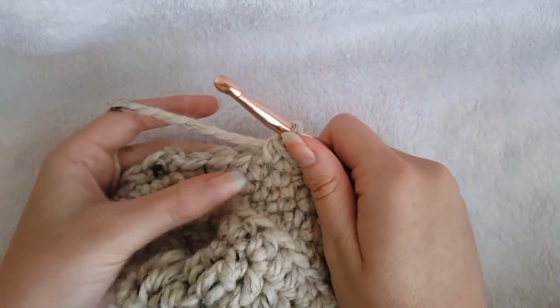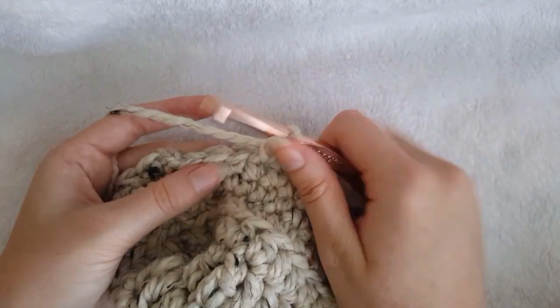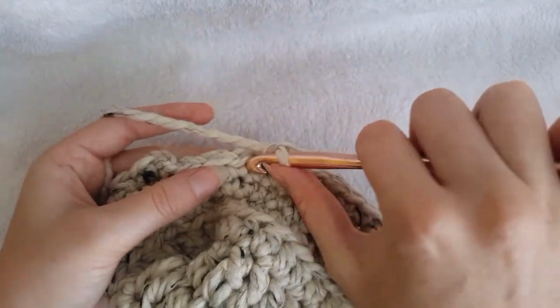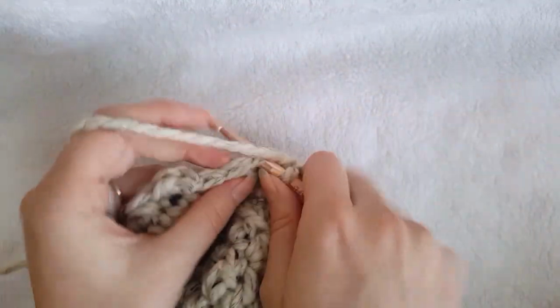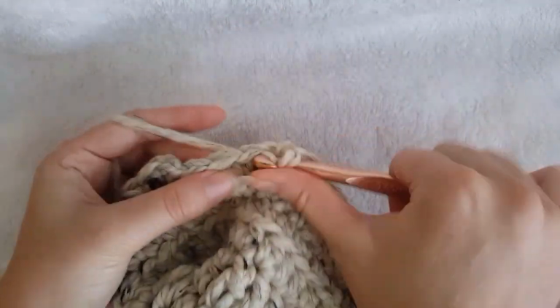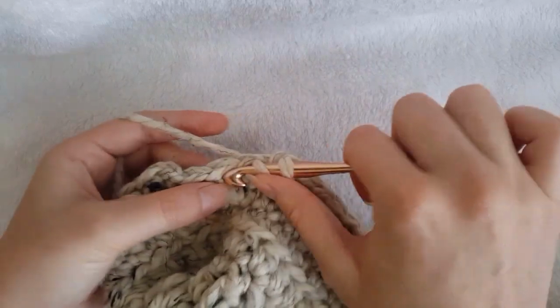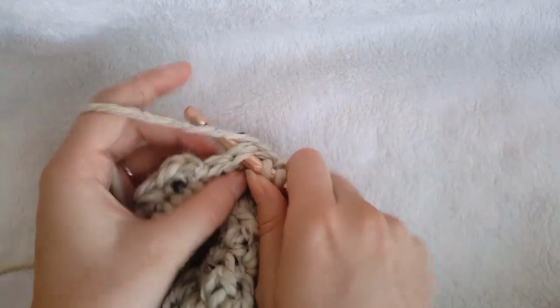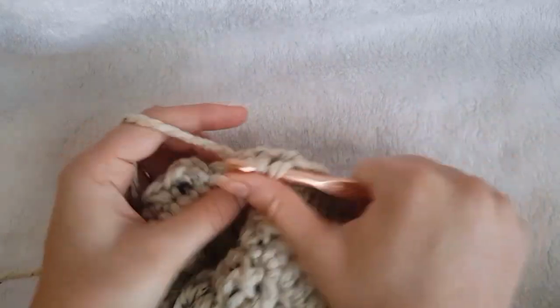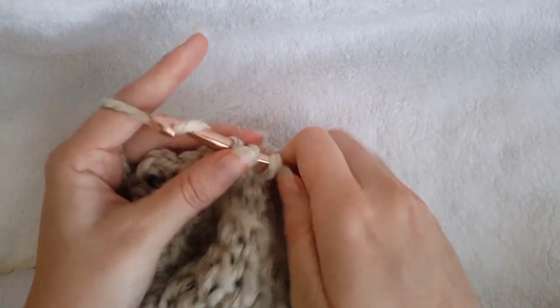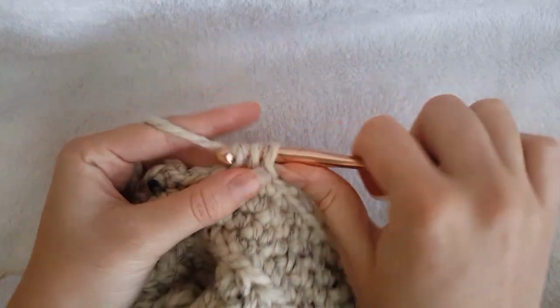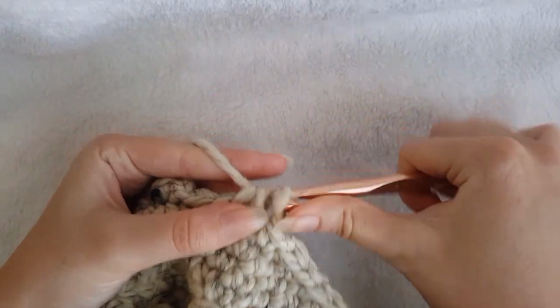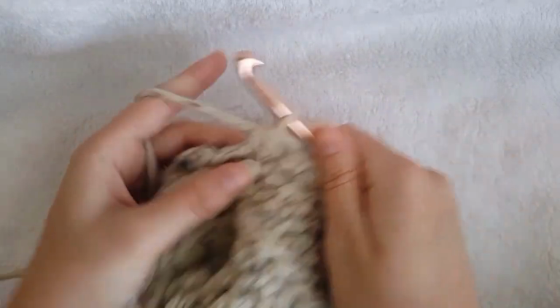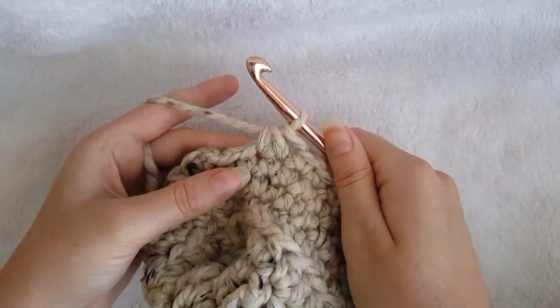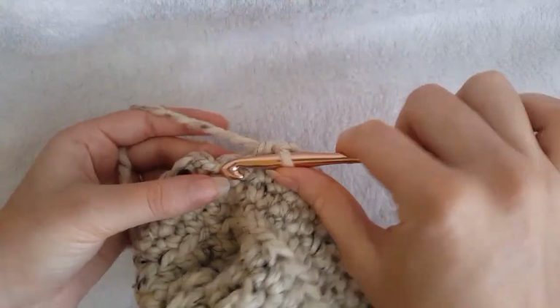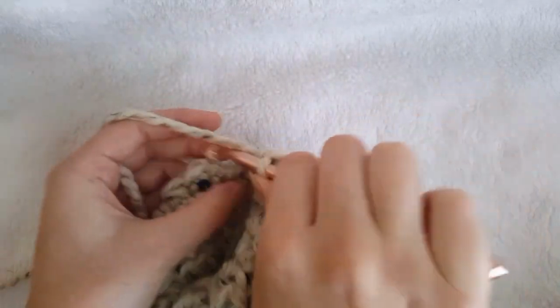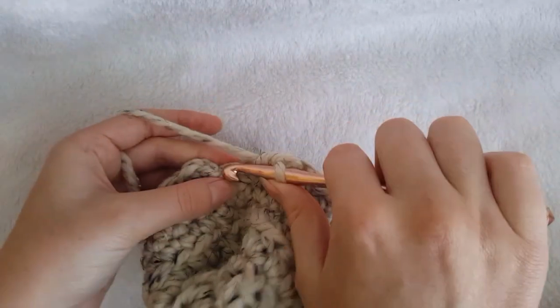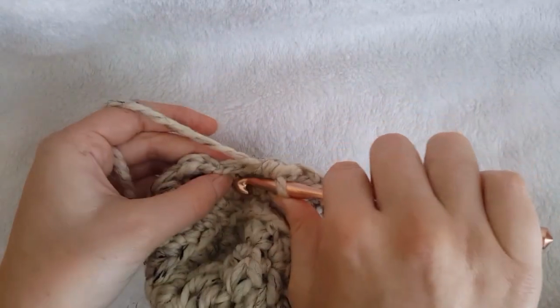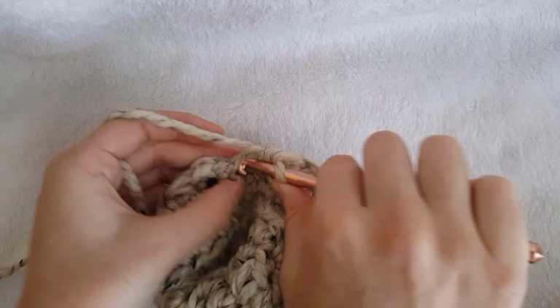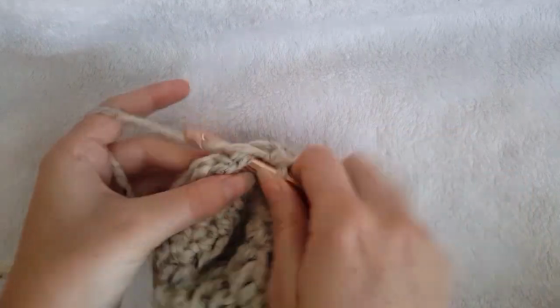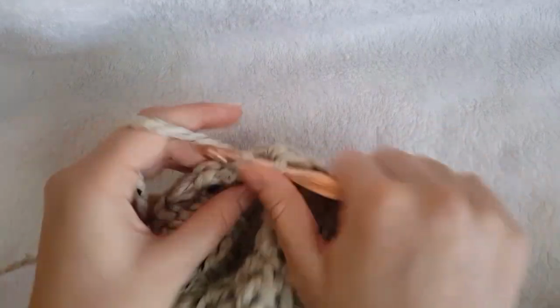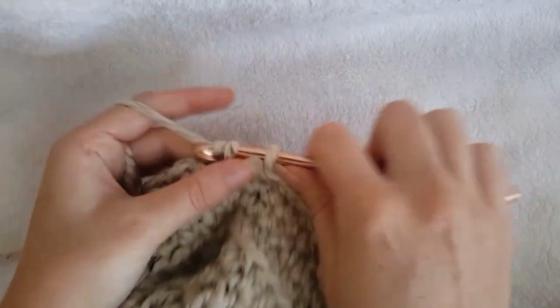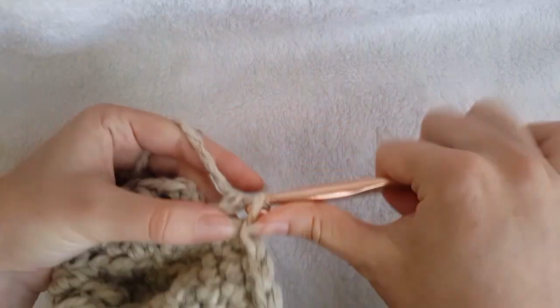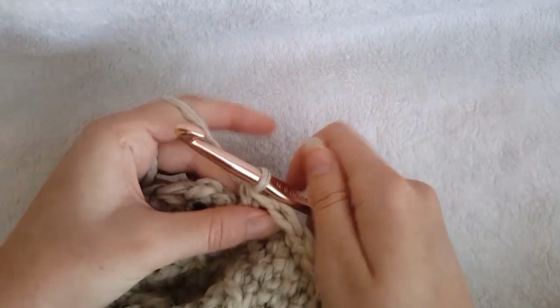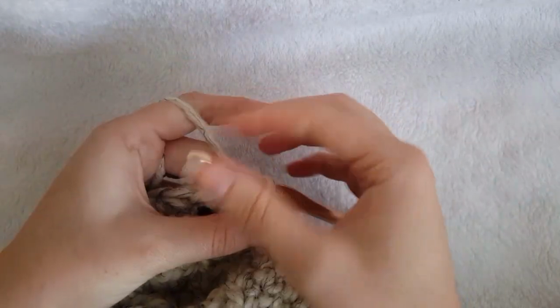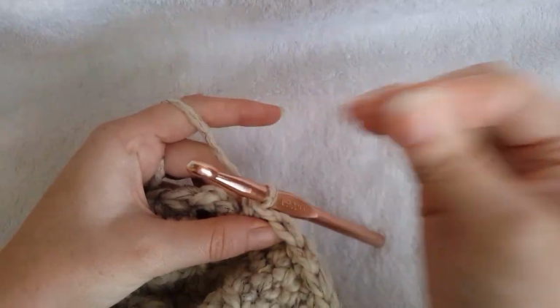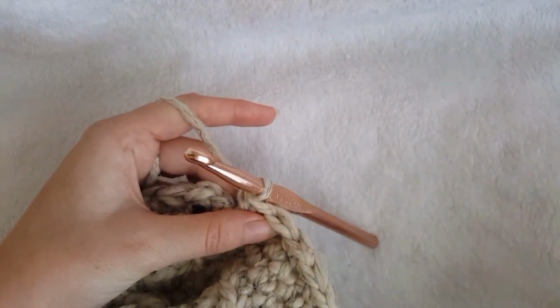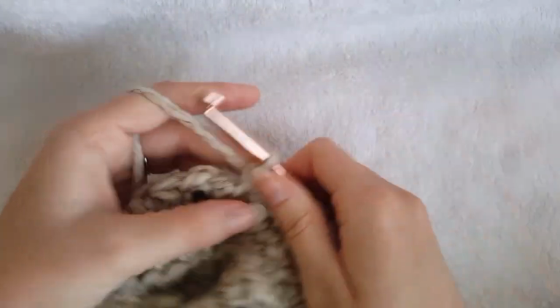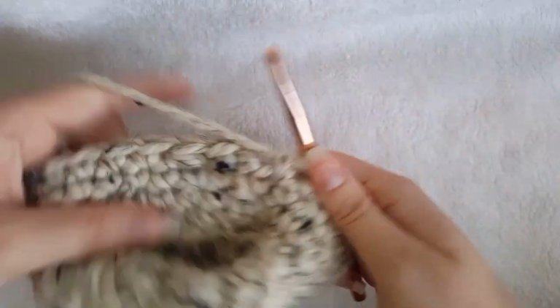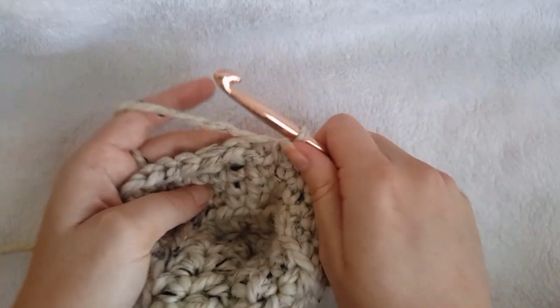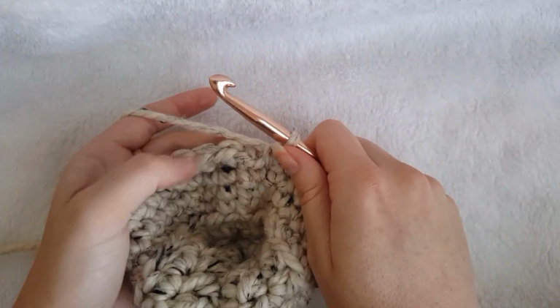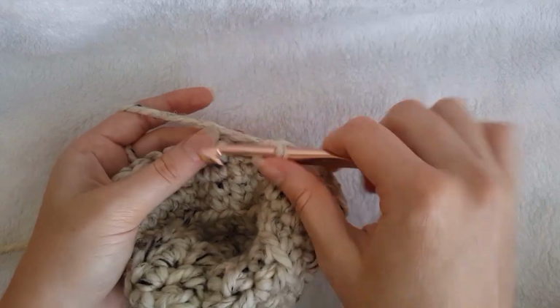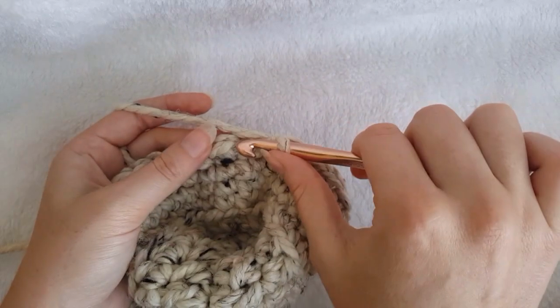Now single crochet 2 together, then single crochet in the last stitch. Join with a slip stitch to the first single crochet made.